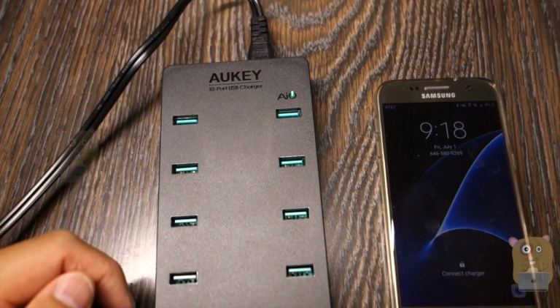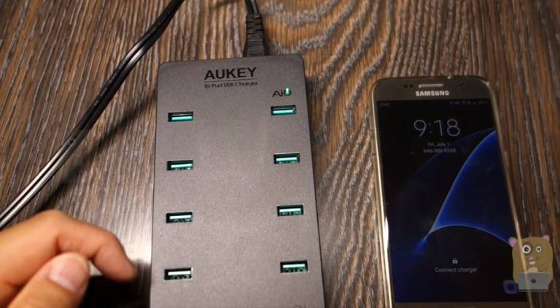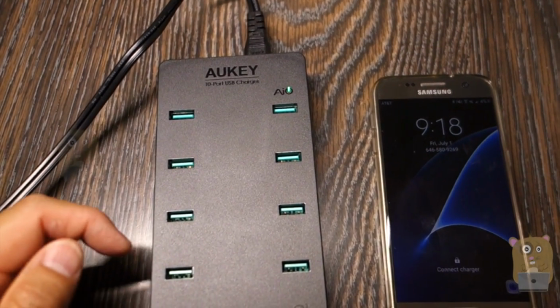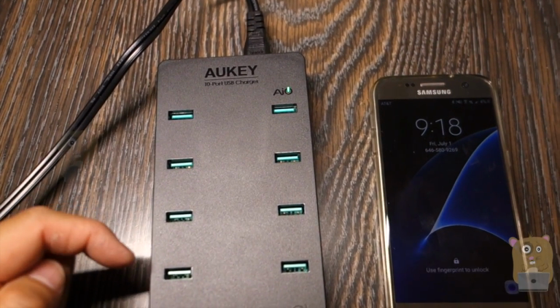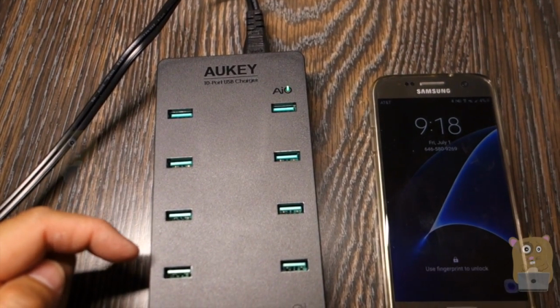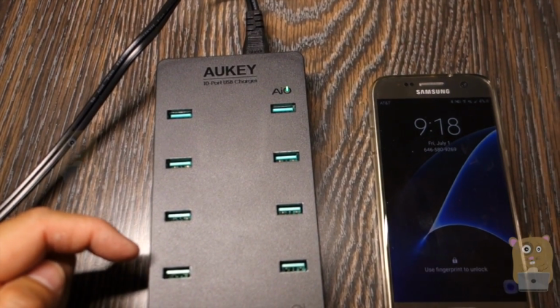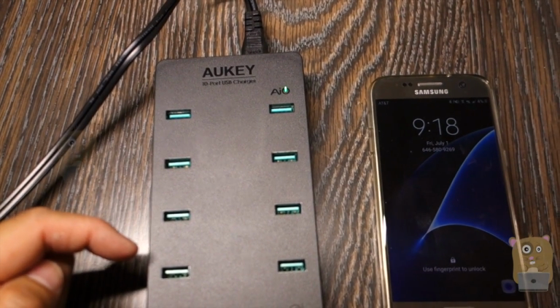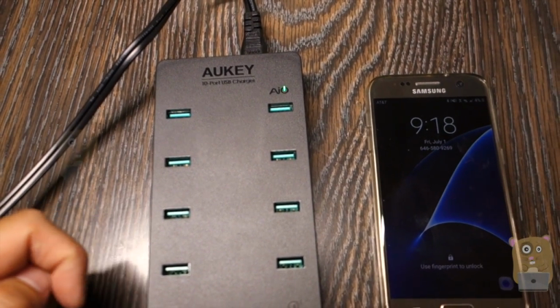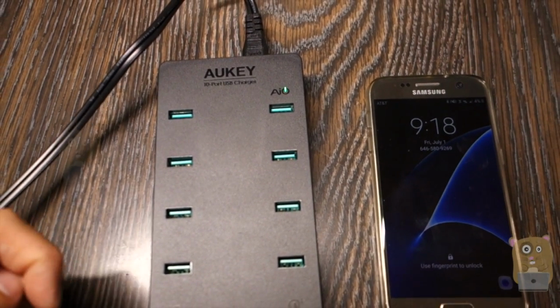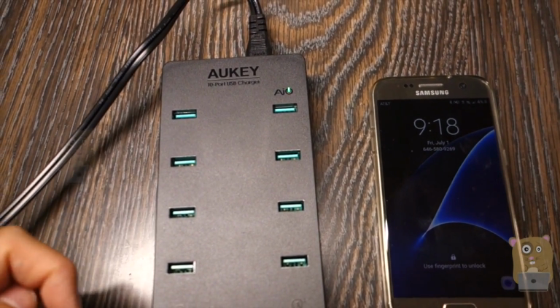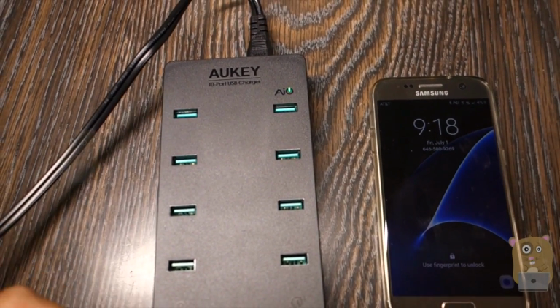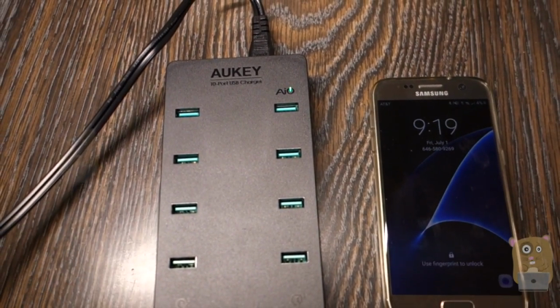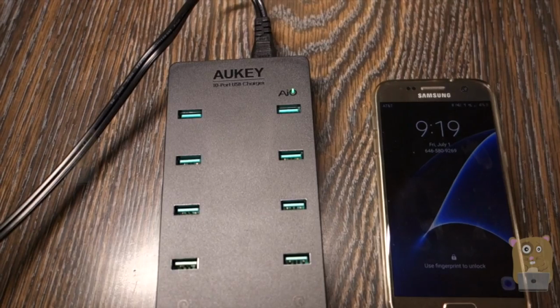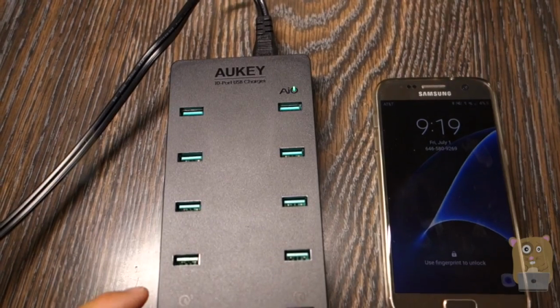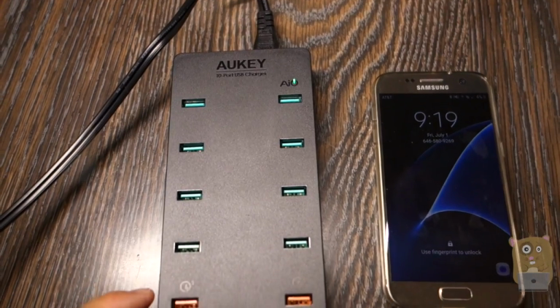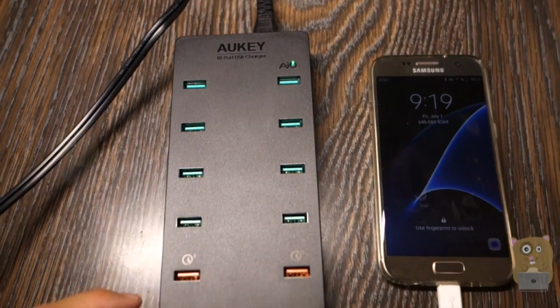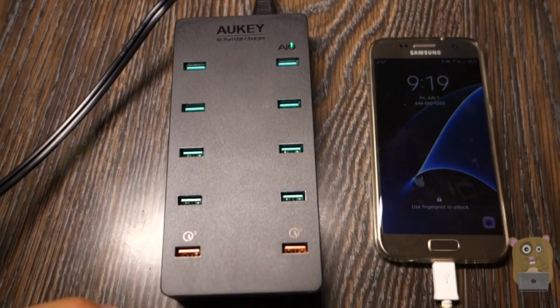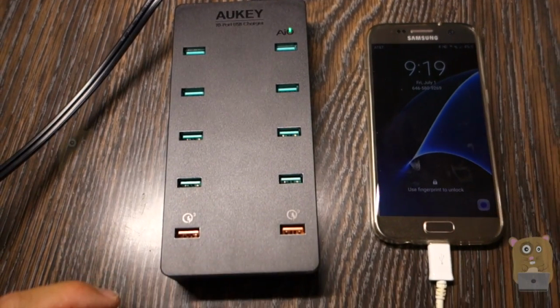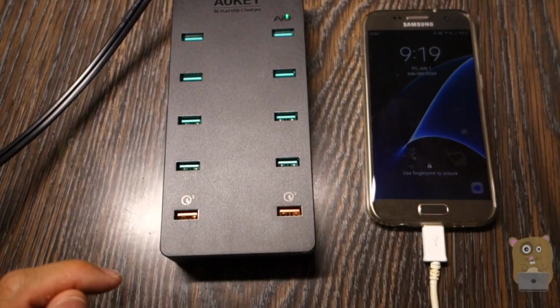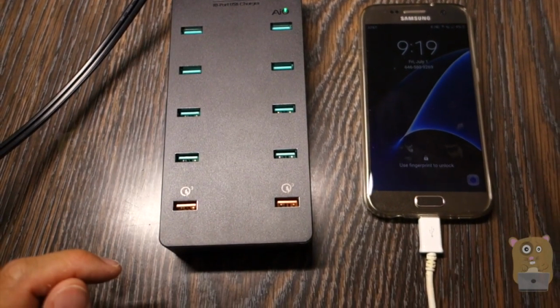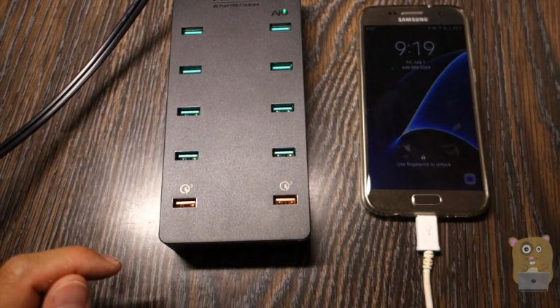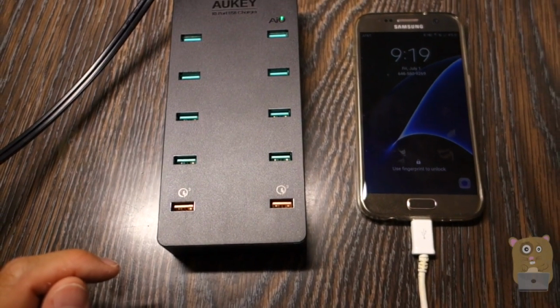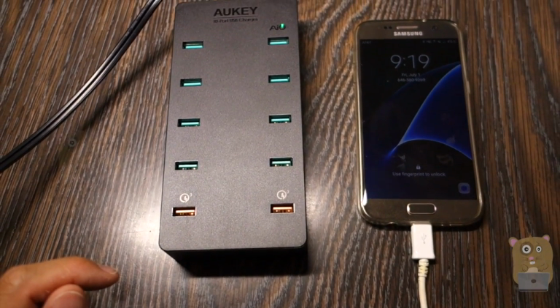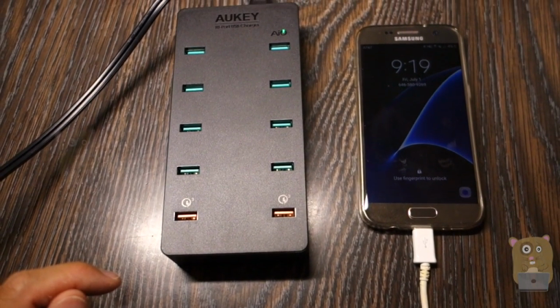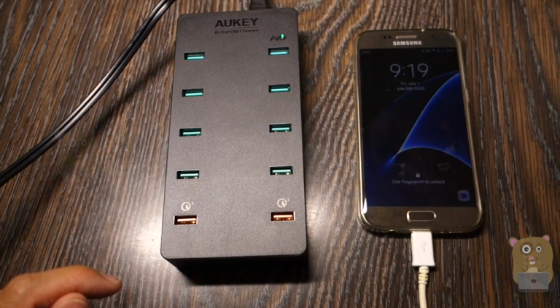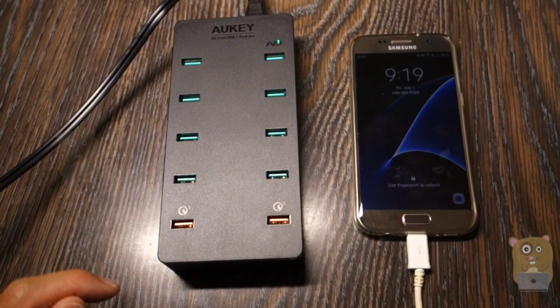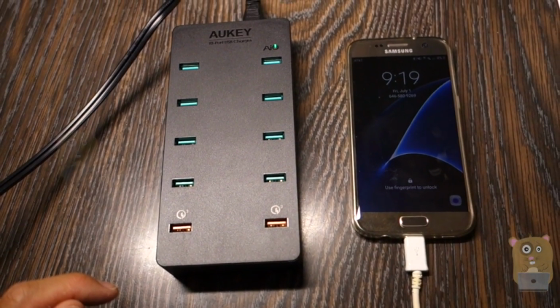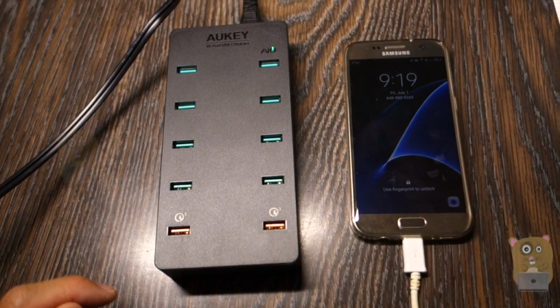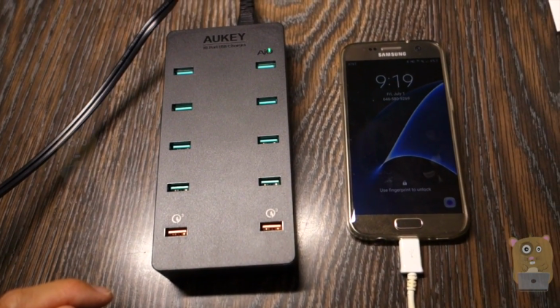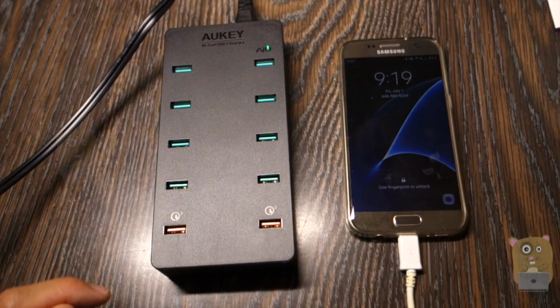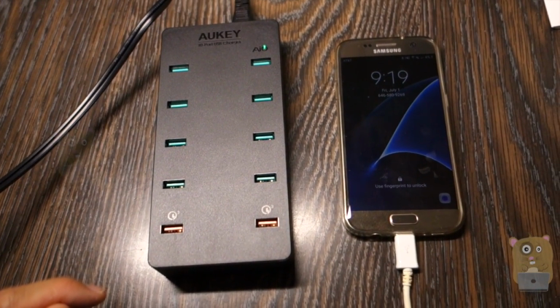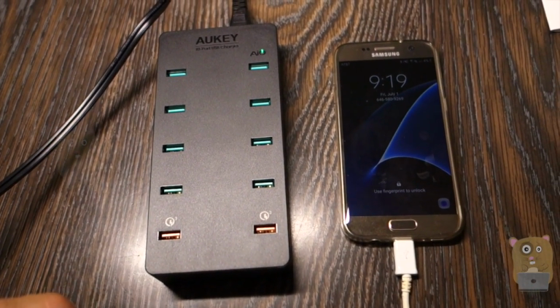Thanks for watching this review of the Alkey 10-port USB hub. If you guys have any questions, comments, and suggestions, feel free to contact me. Thanks for watching — bye.